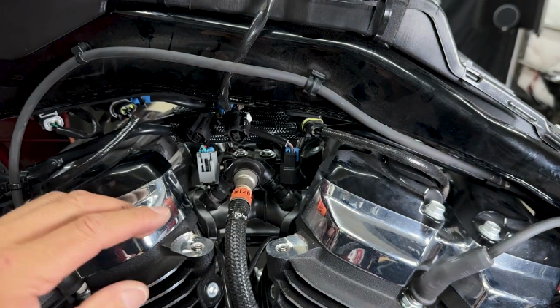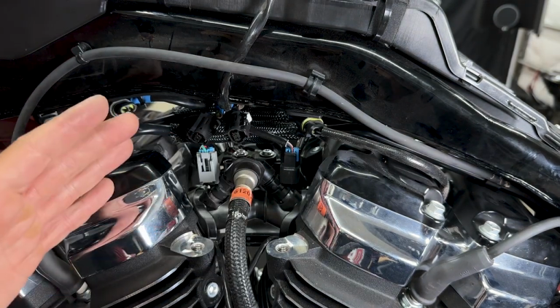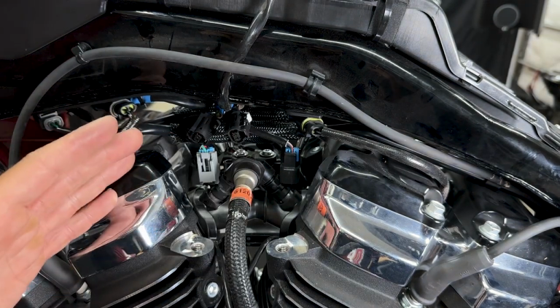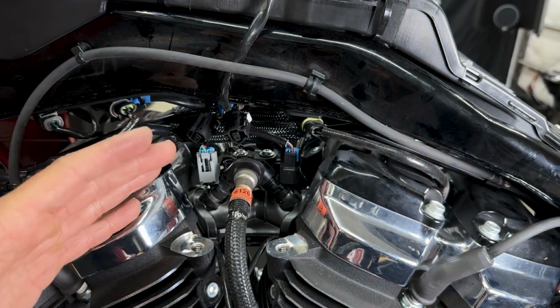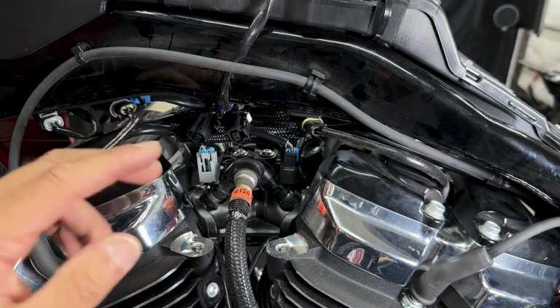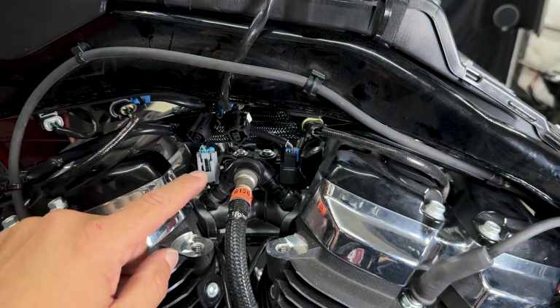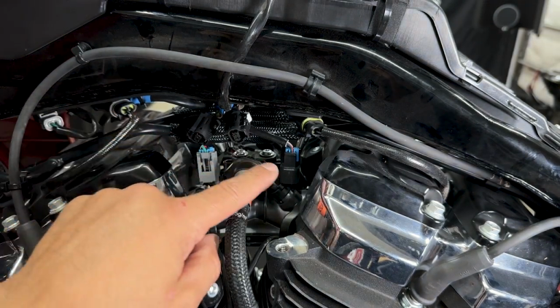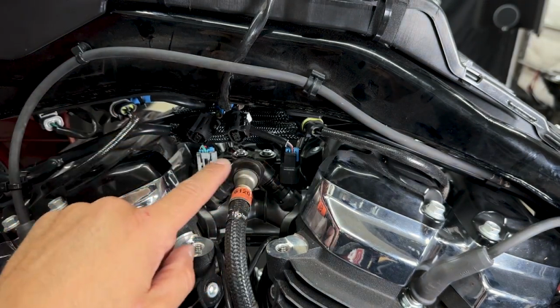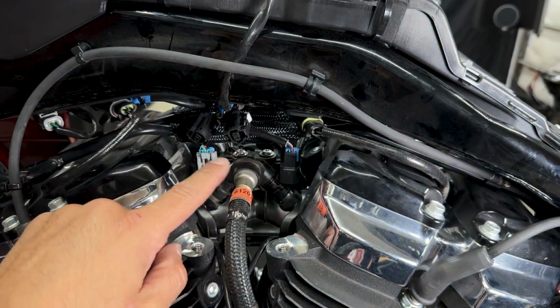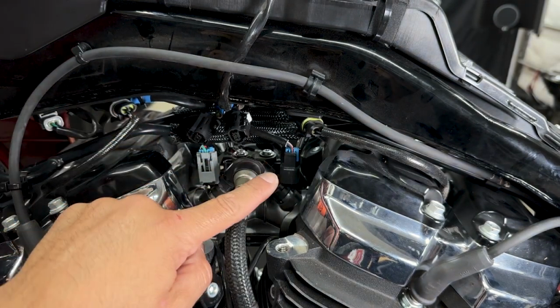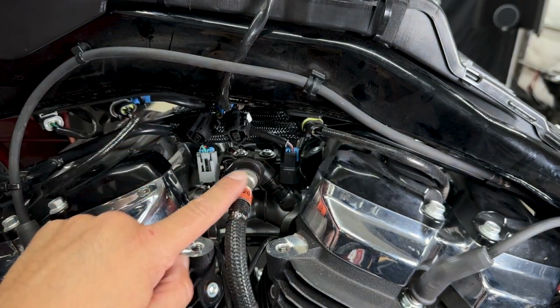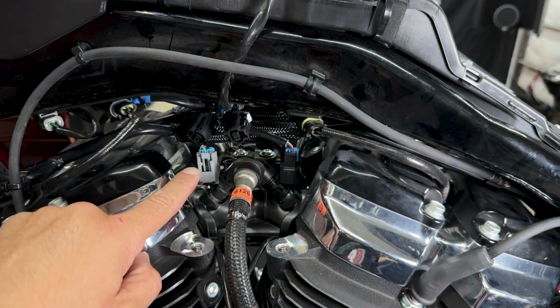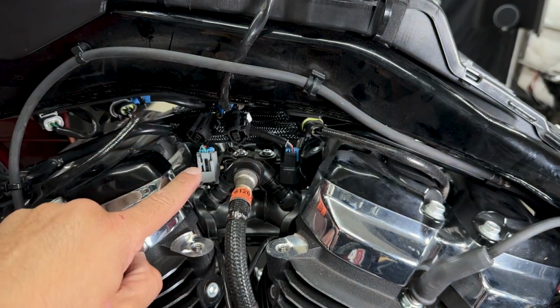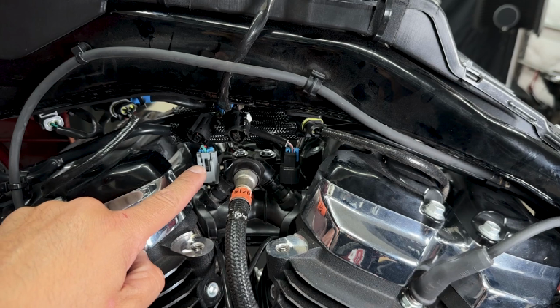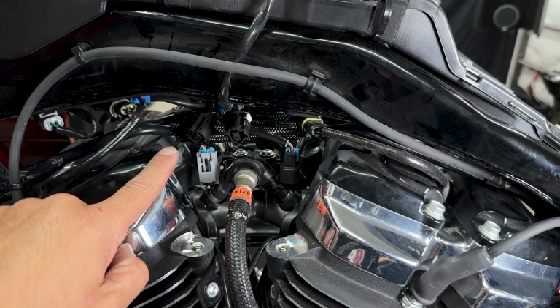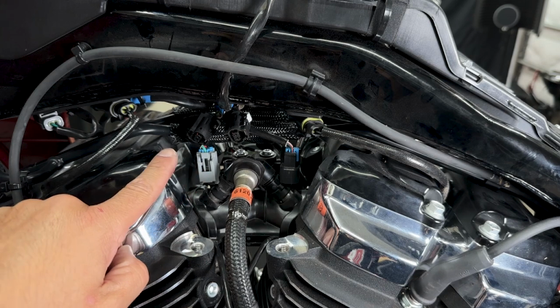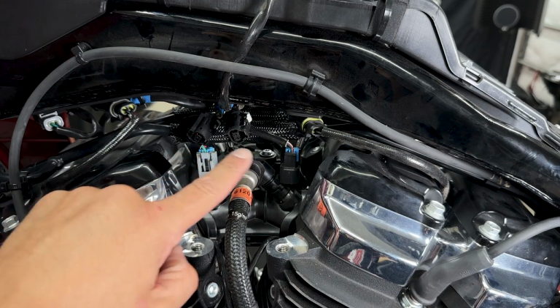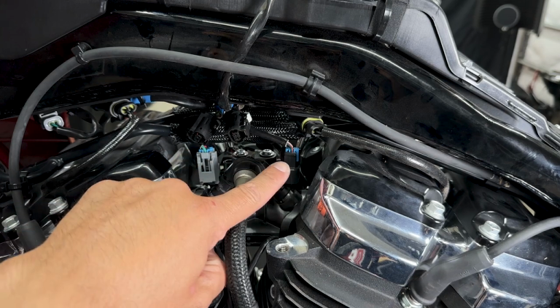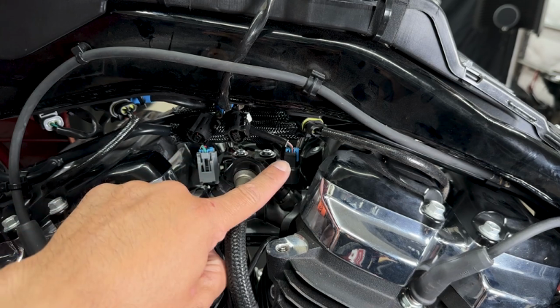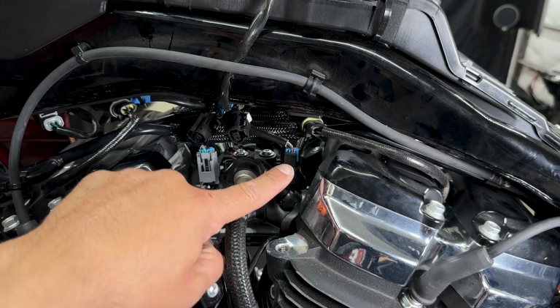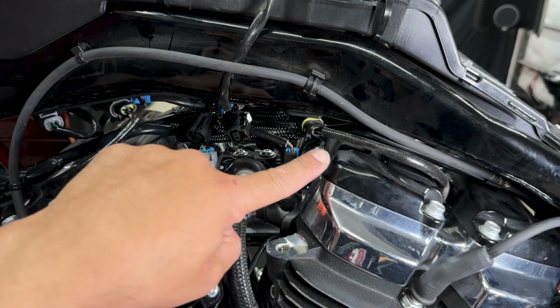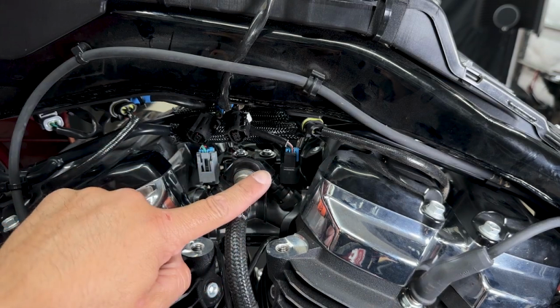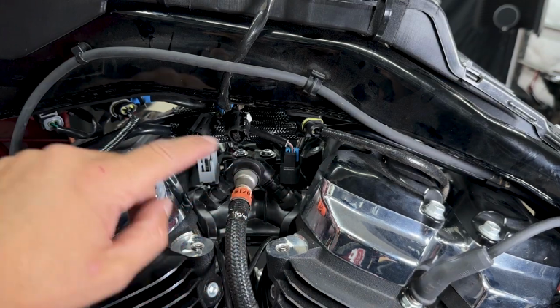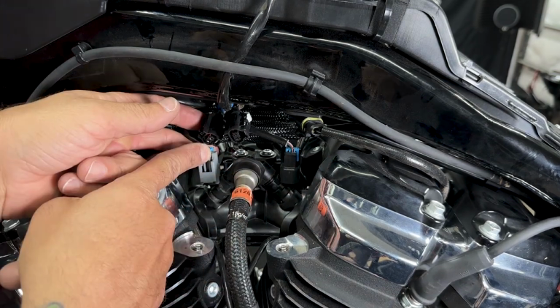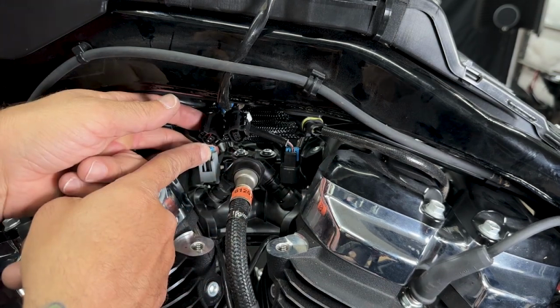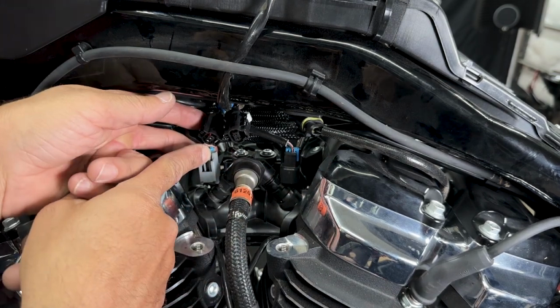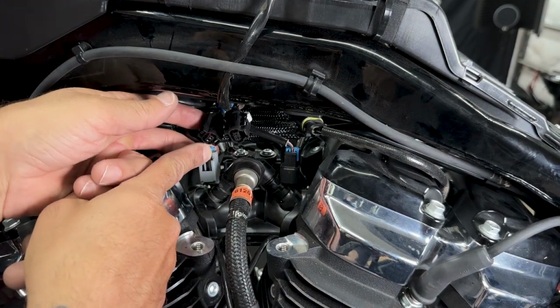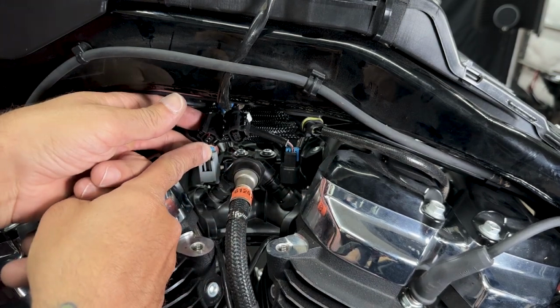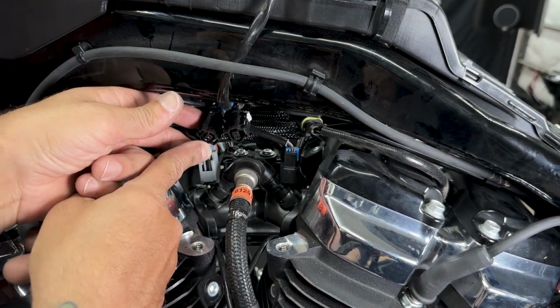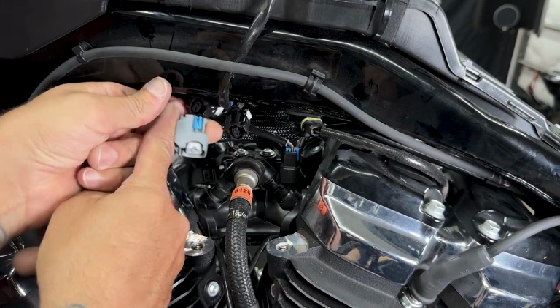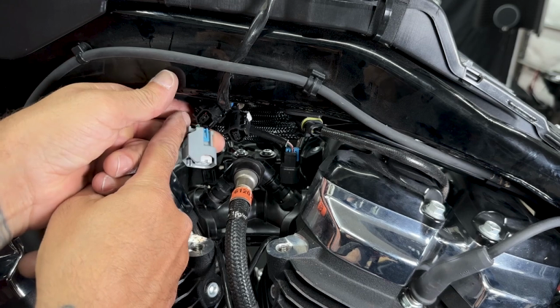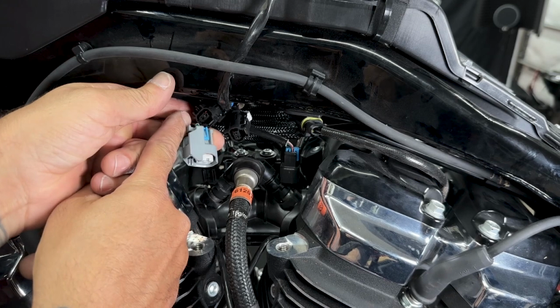Now I'll disconnect the two fuel injector connectors. You have a gray connector towards the front and a black connector towards the rear. Just push on the clip and it'll pop right up.